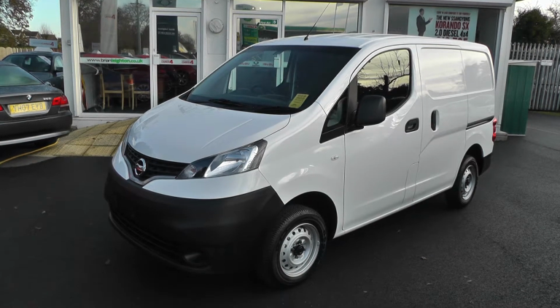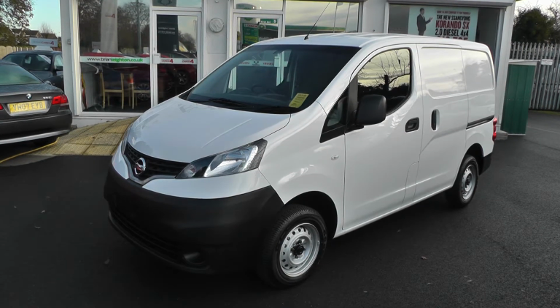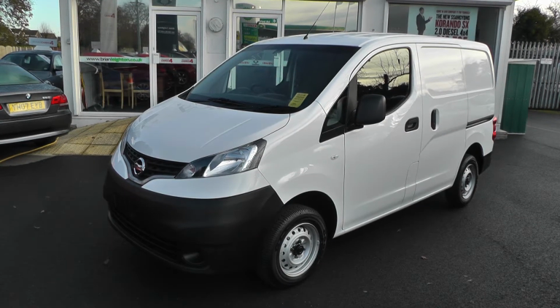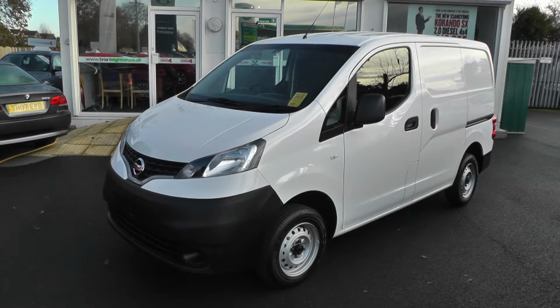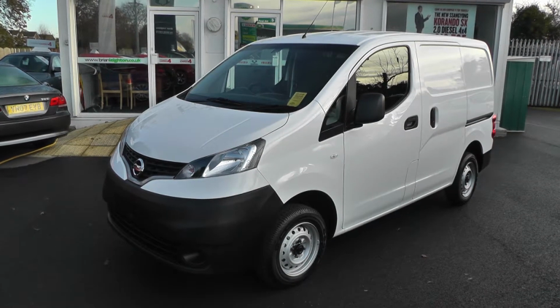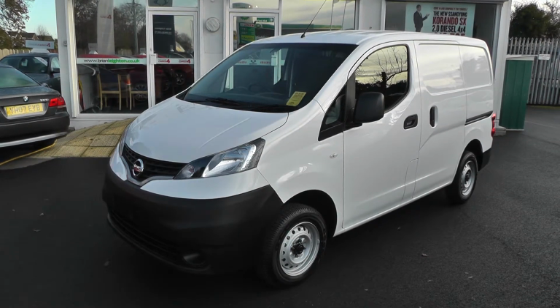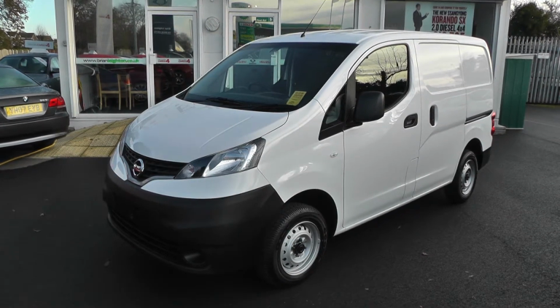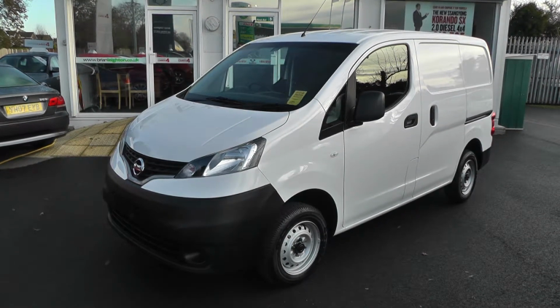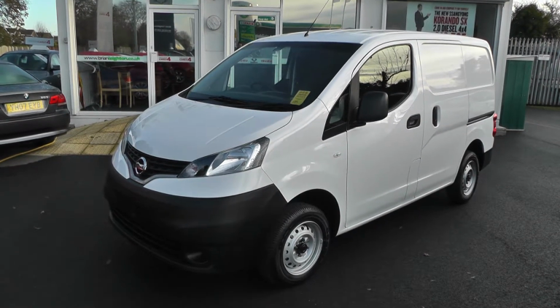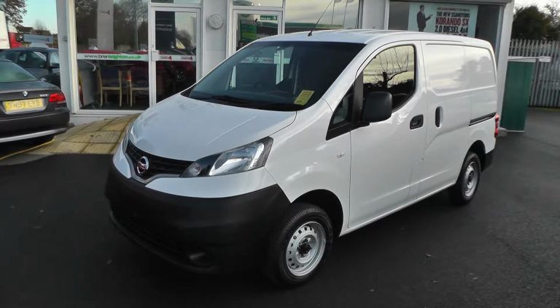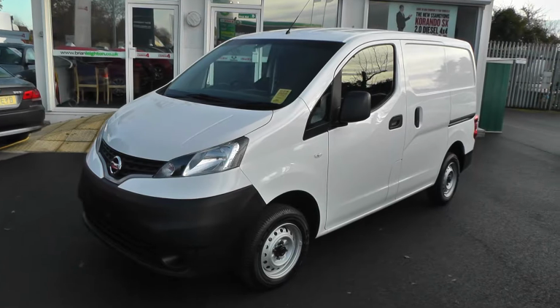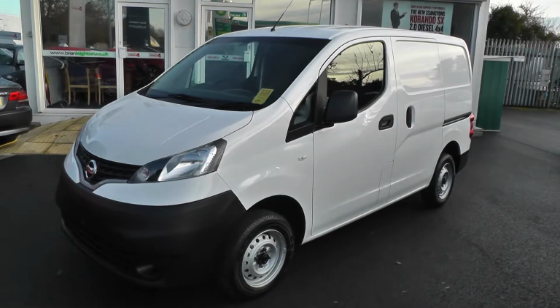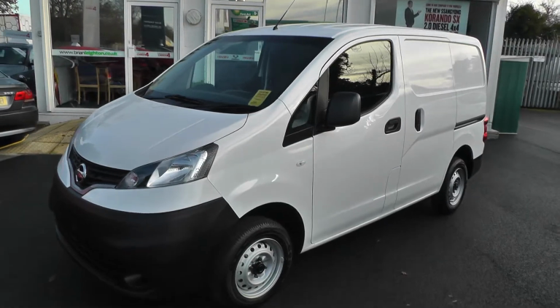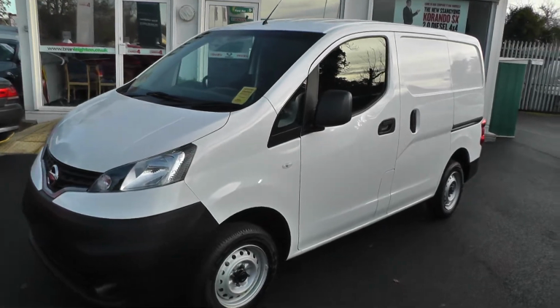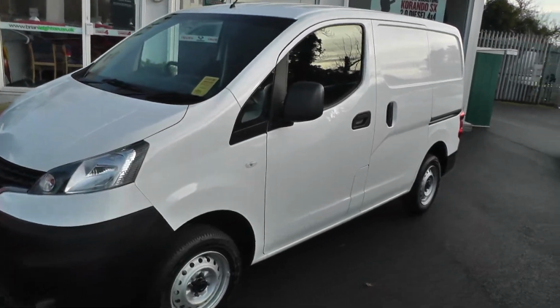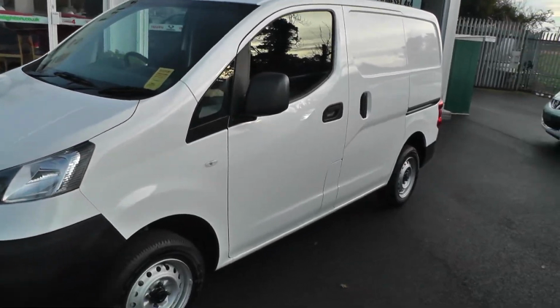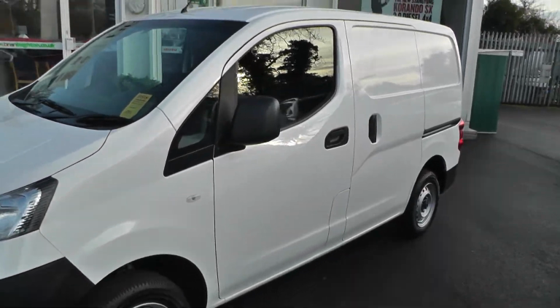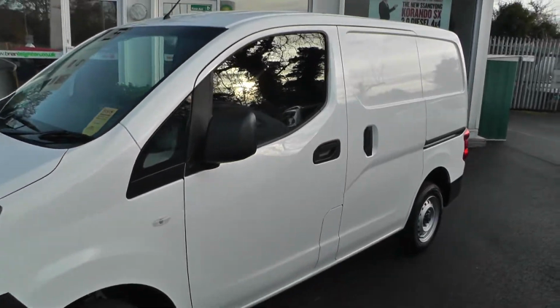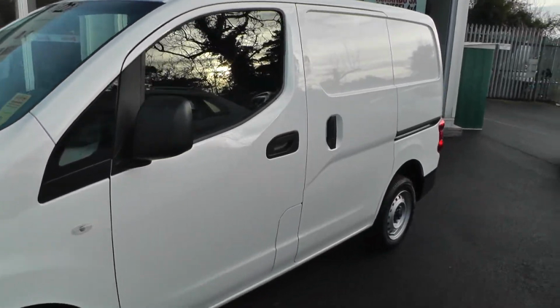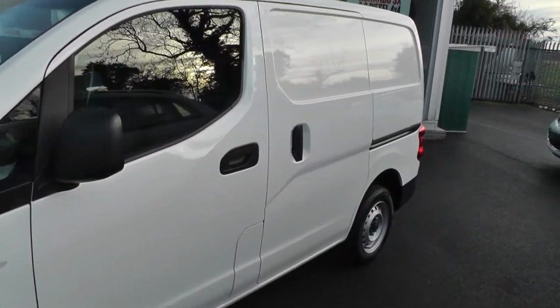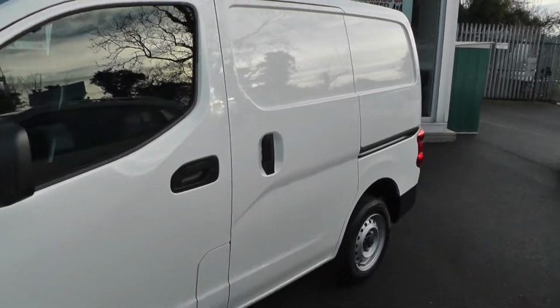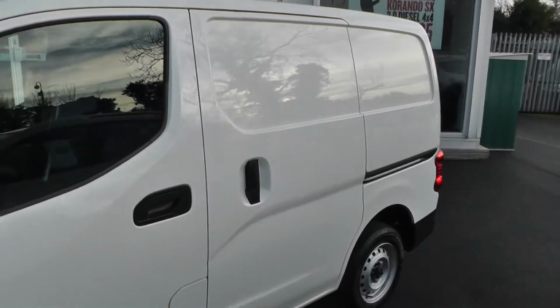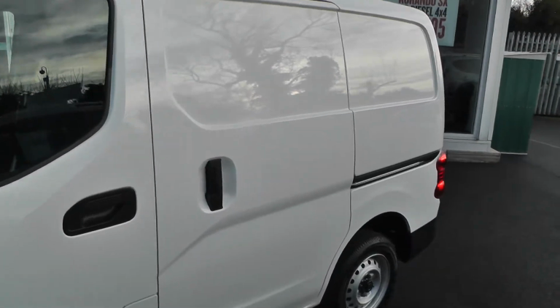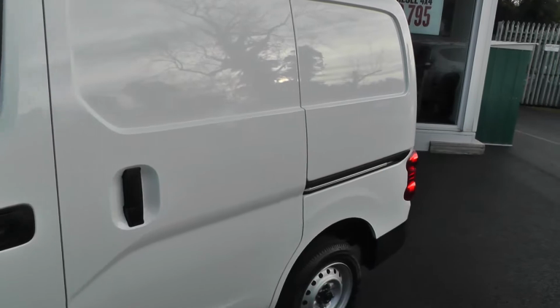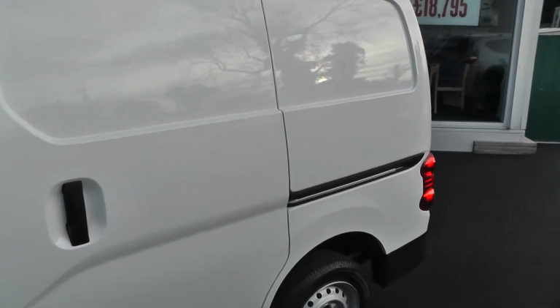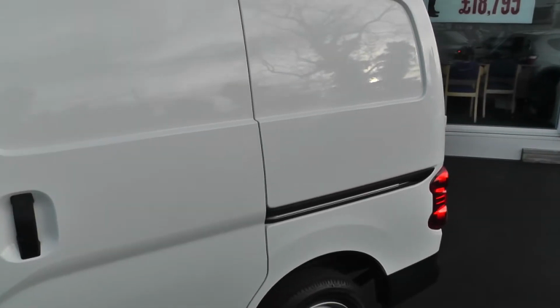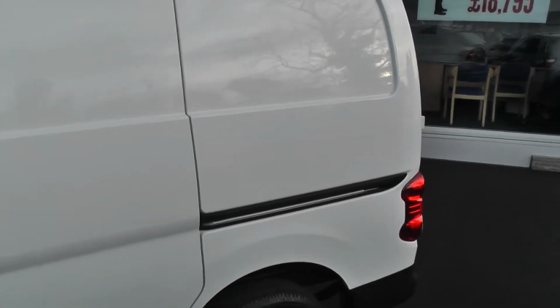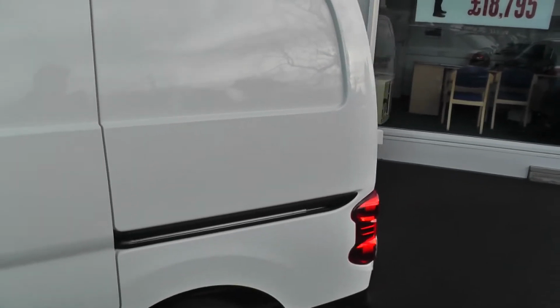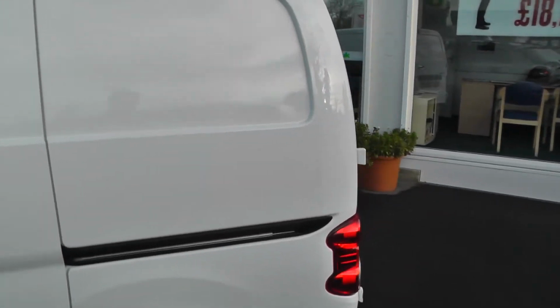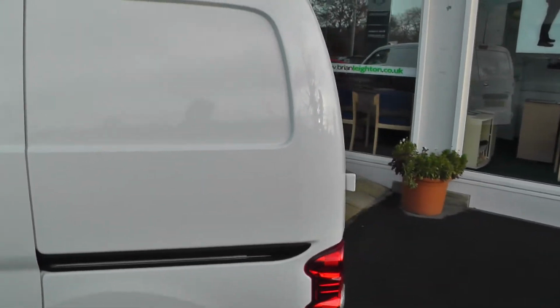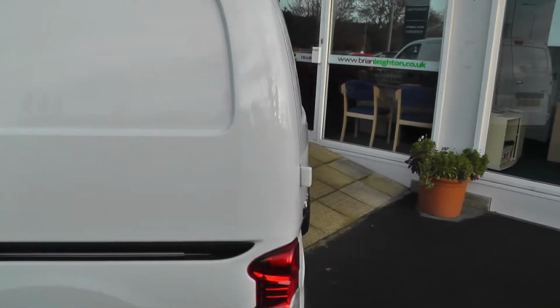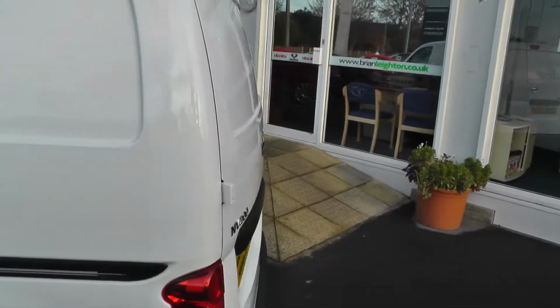Welcome to Brian Leighton Howden and thank you for visiting our website. The van we're looking at today is a Nissan NV200 1.5 DCI SE. It's a brand new vehicle that has only done delivery mileage.